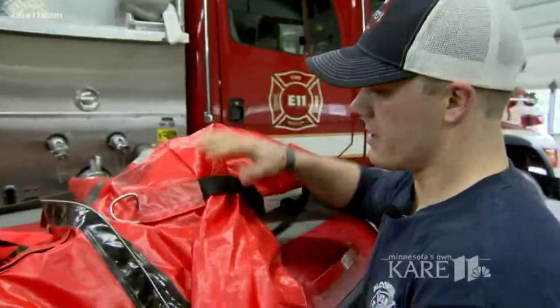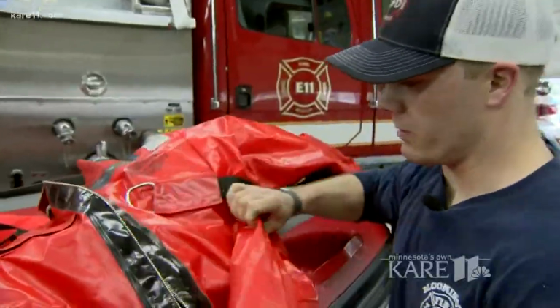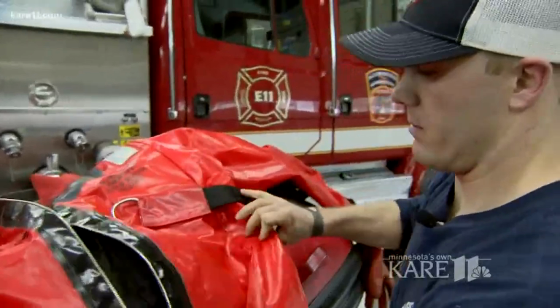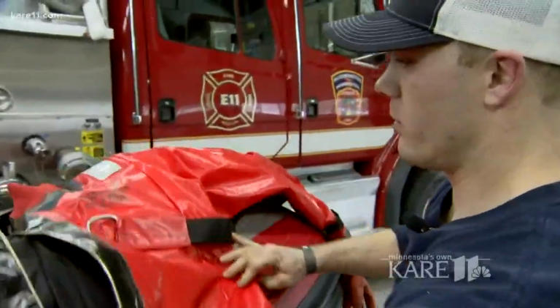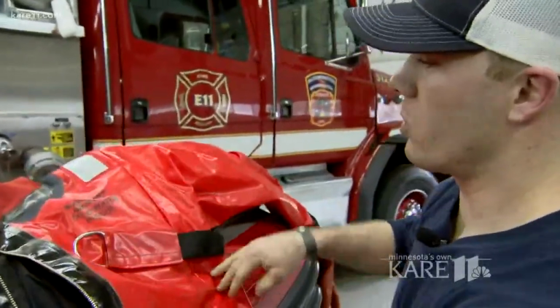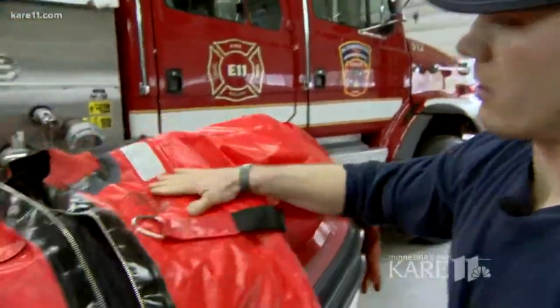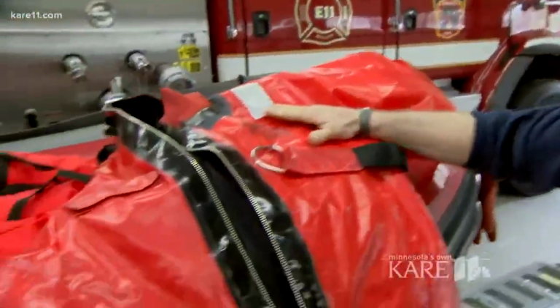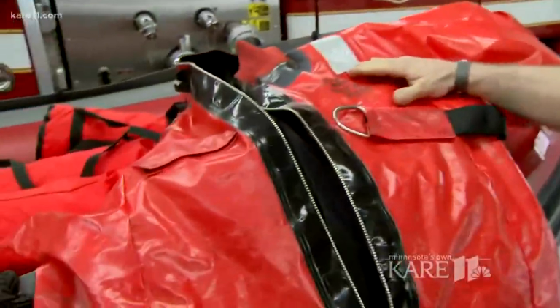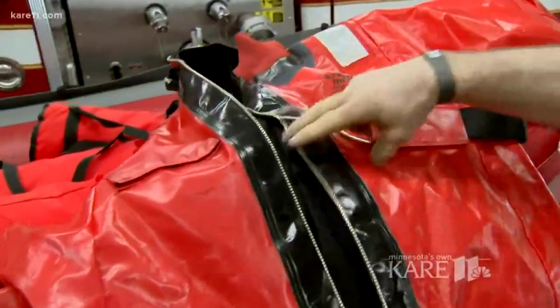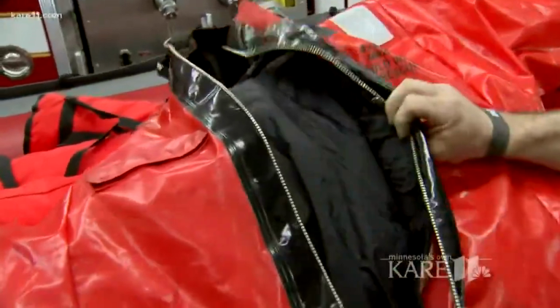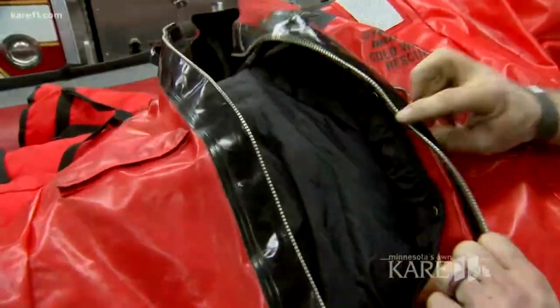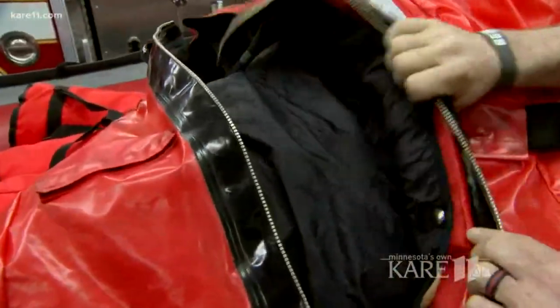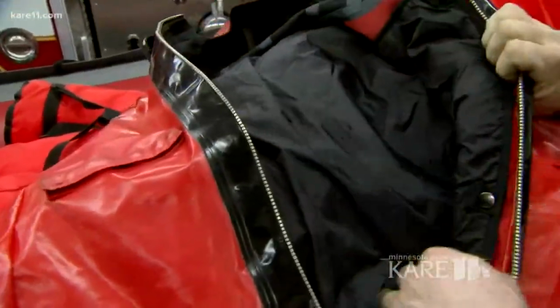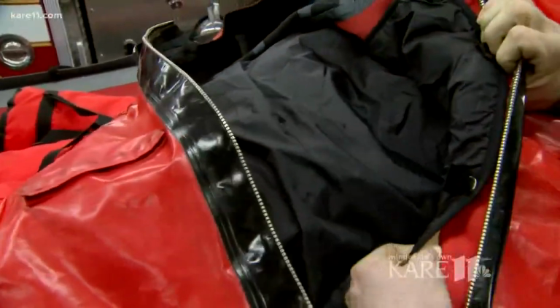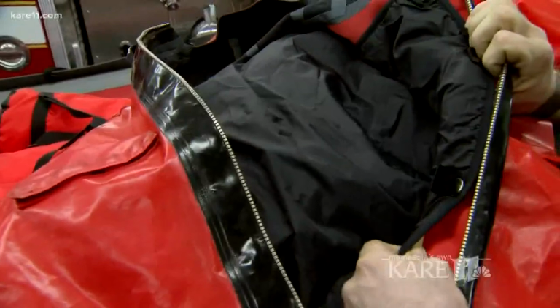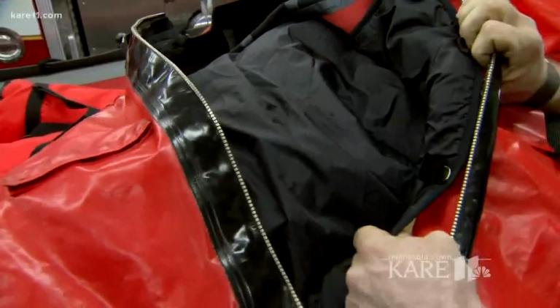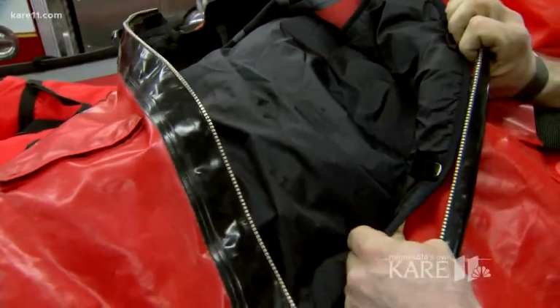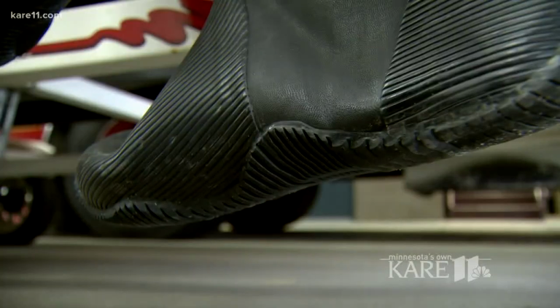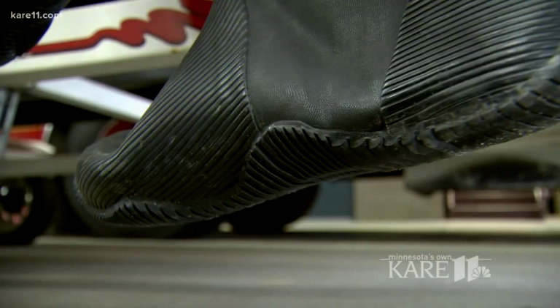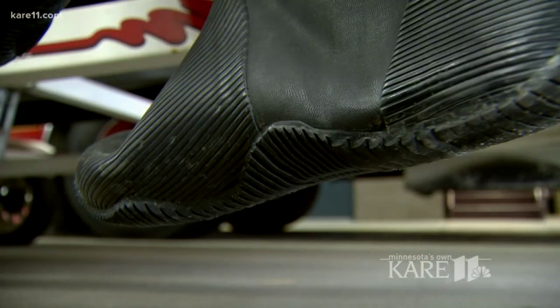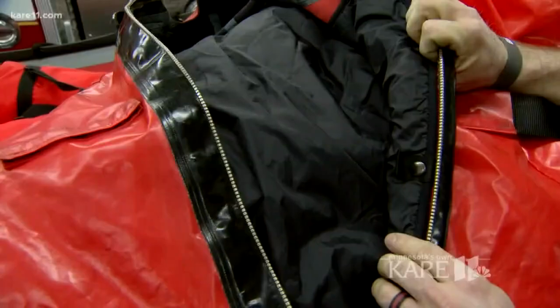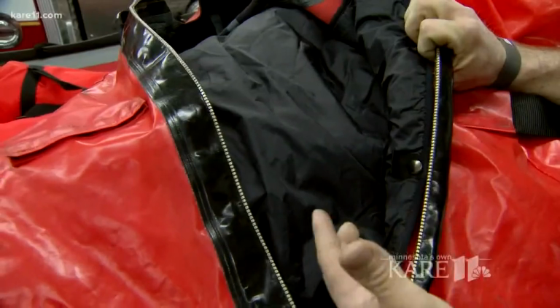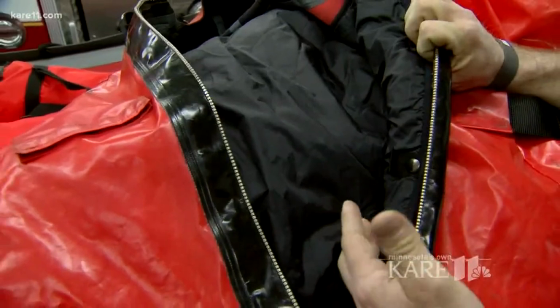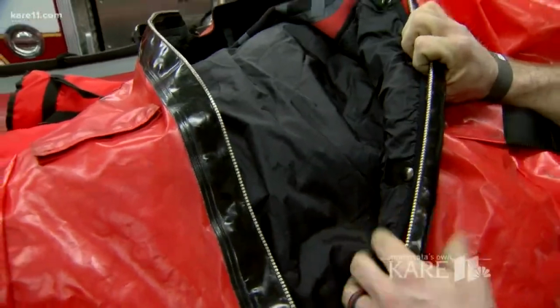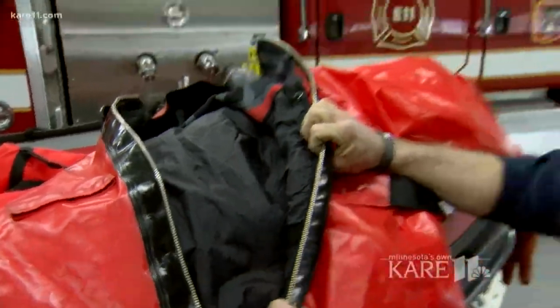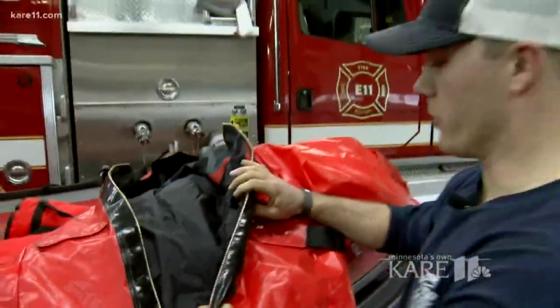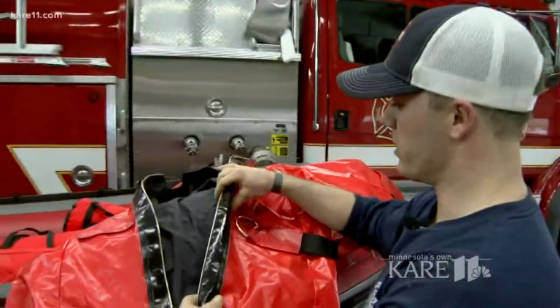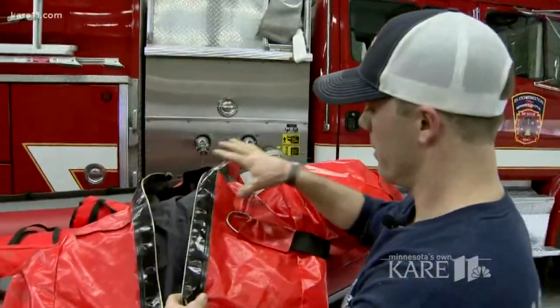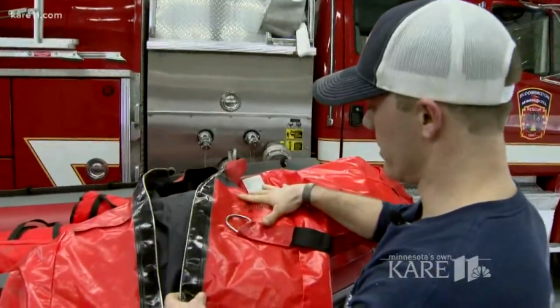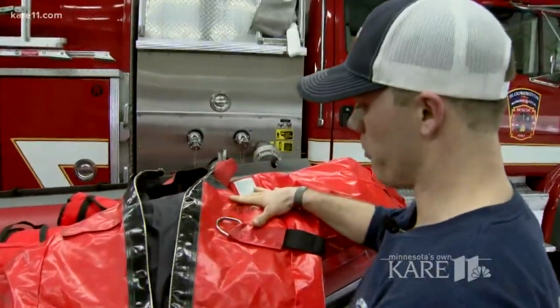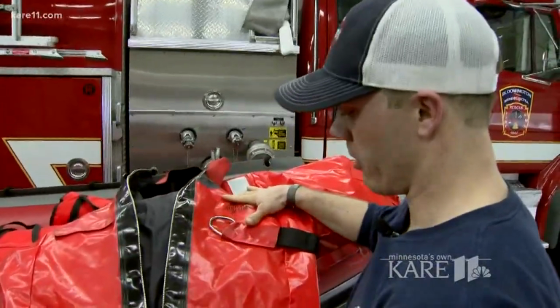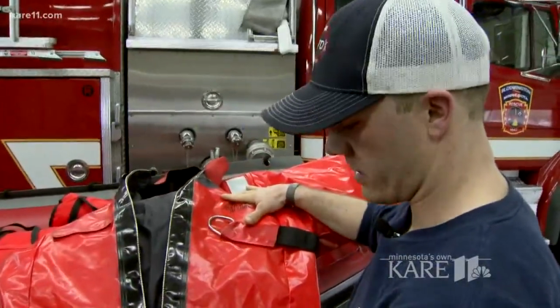This is the suit that we call the cold water rescue suit. It's got a thermal barrier on the inside so it keeps us warm. Stepping into that suit was Bloomington firefighter Robbie Smith. It allows us to maneuver and do our rescues, with an obviously waterproof barrier on the outside.